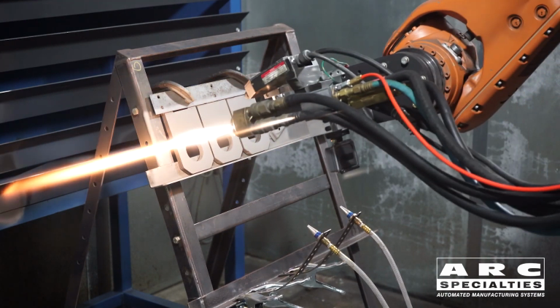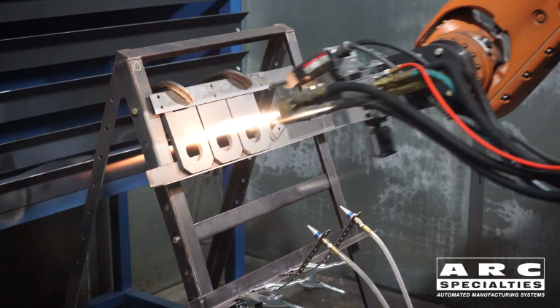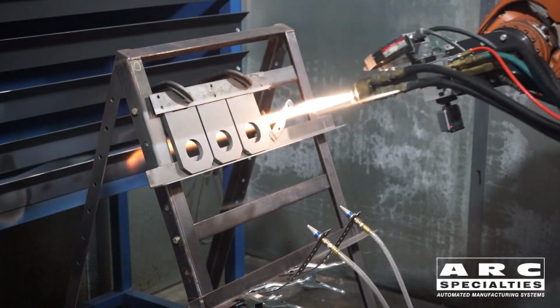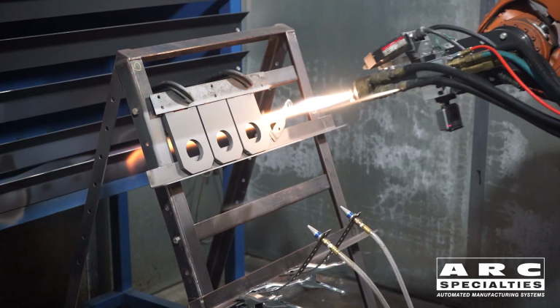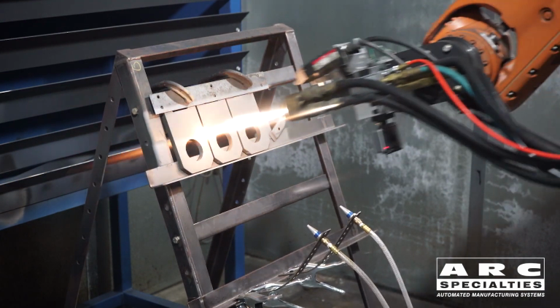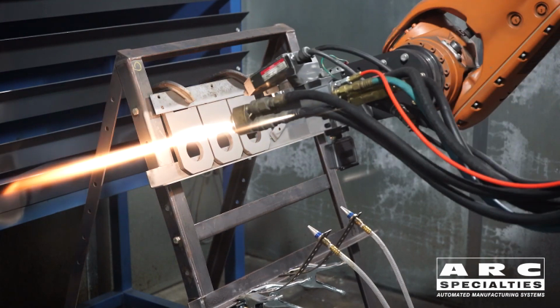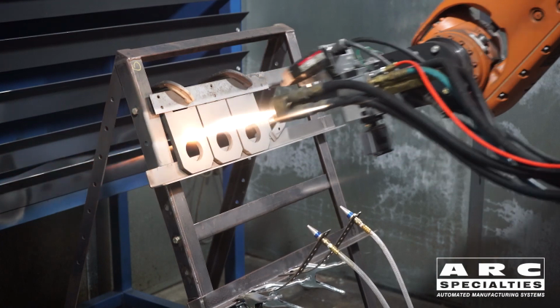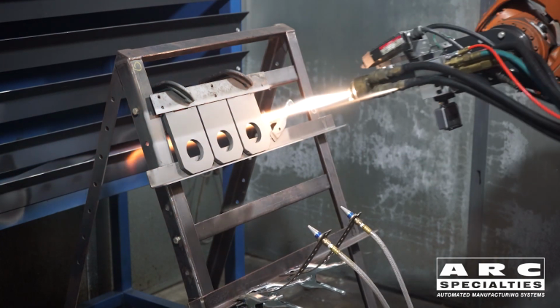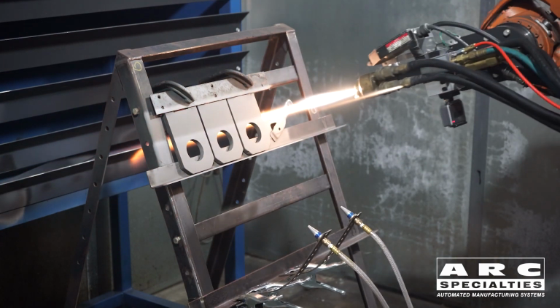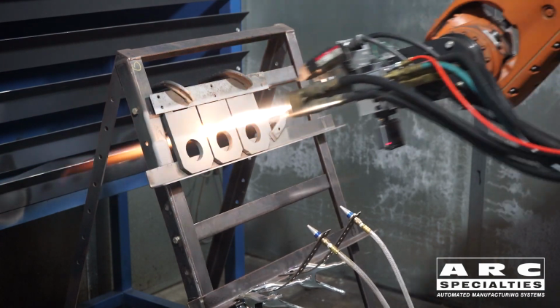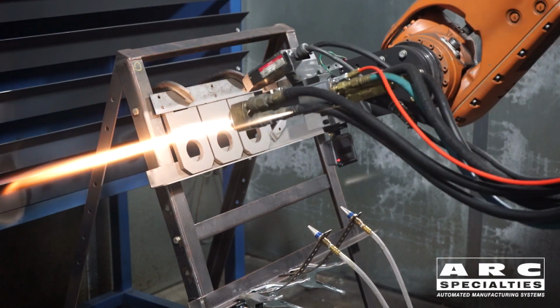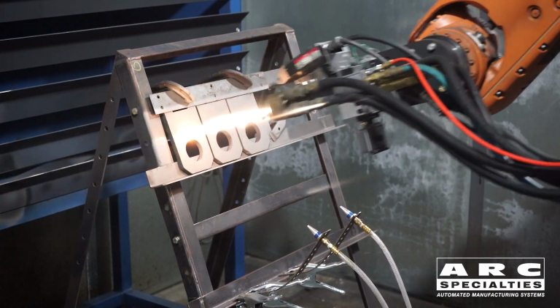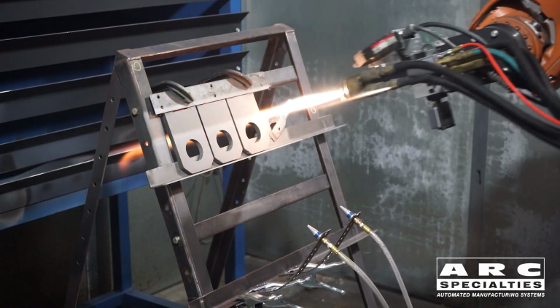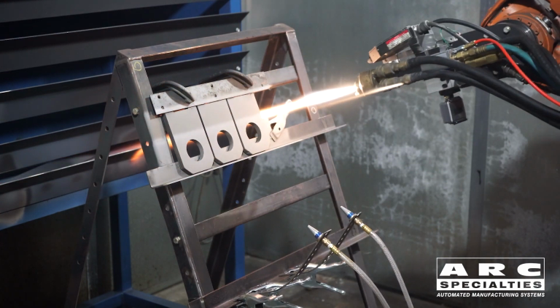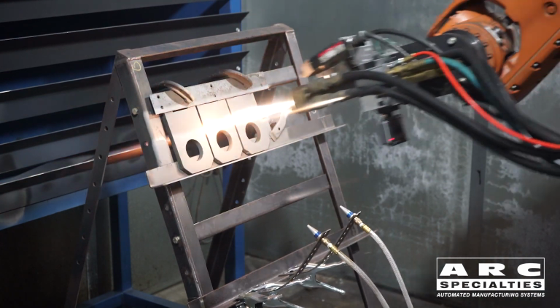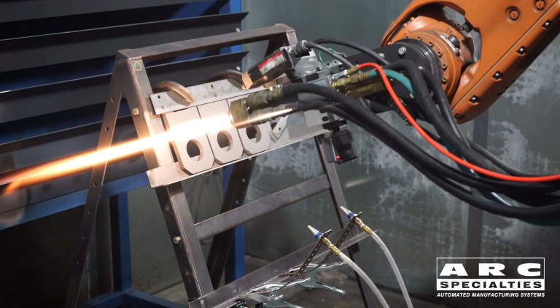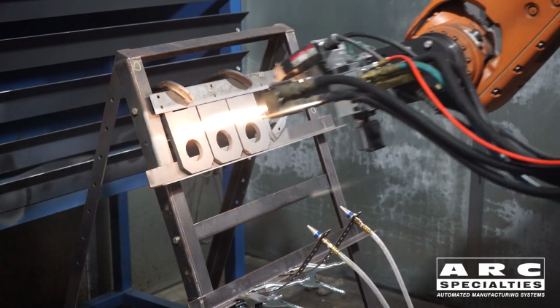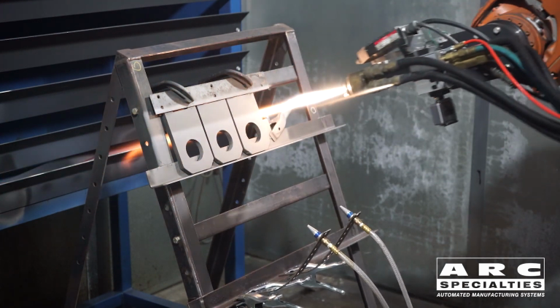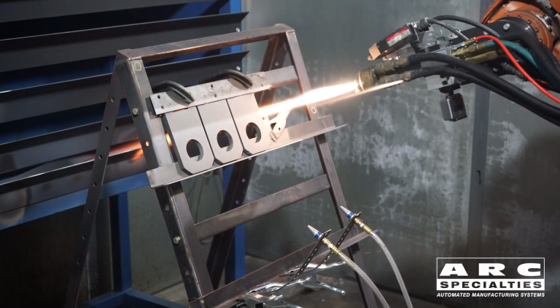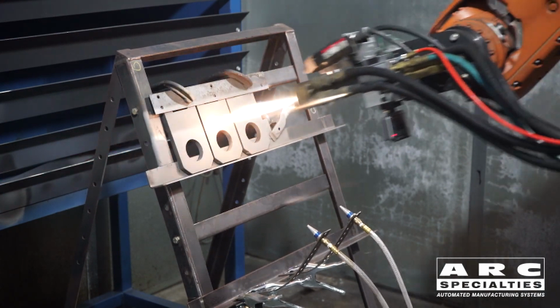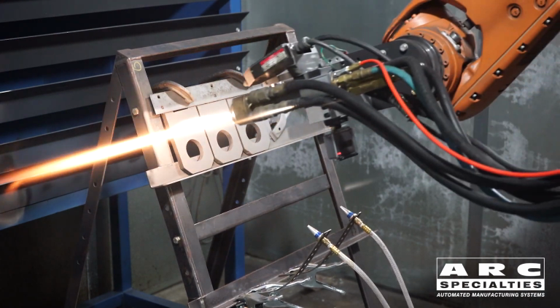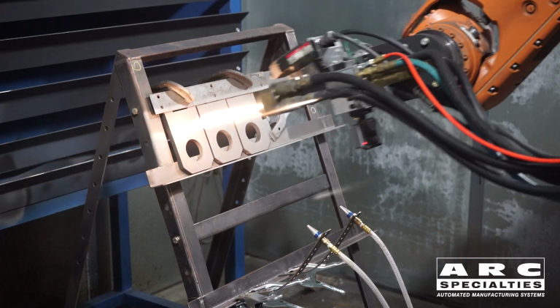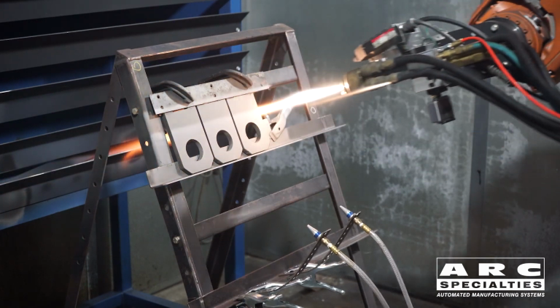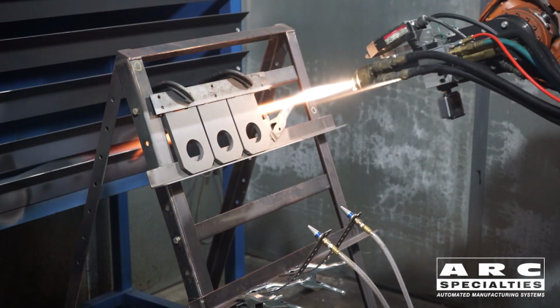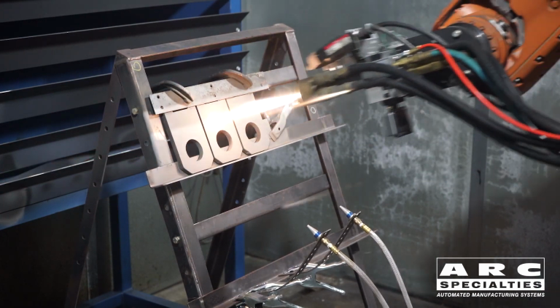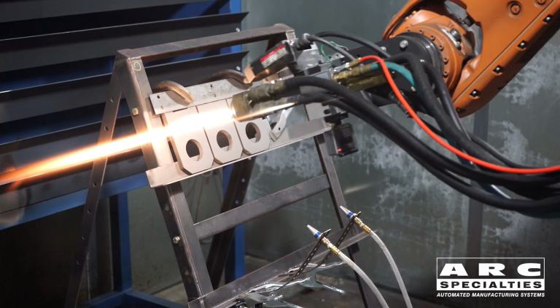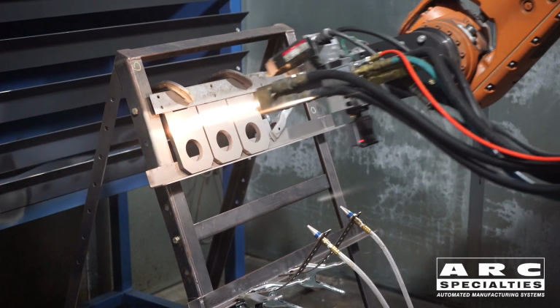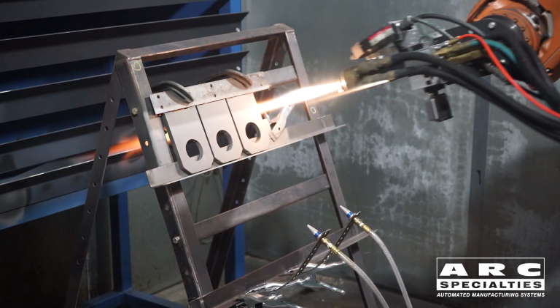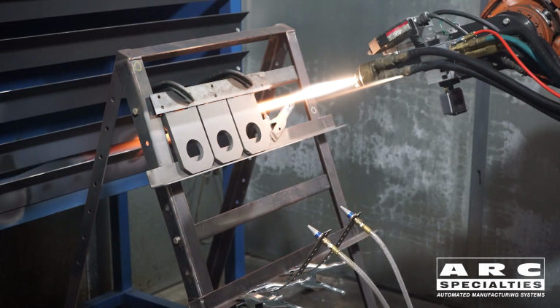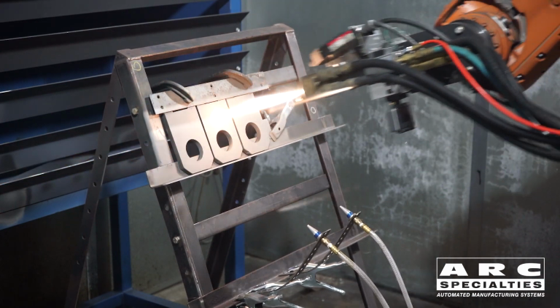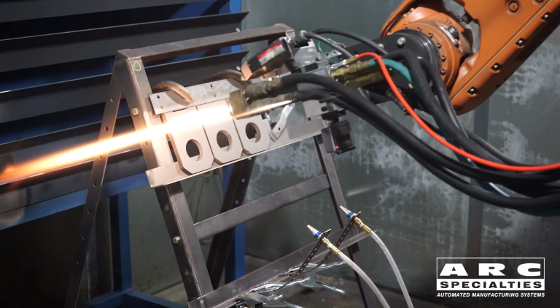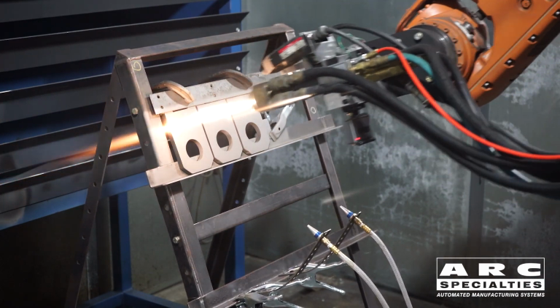You'll see flame velocities up to 2300 feet per second, or about Mach 2. Randy, what coating are we applying today? This is a tungsten carbide cobalt chrome.